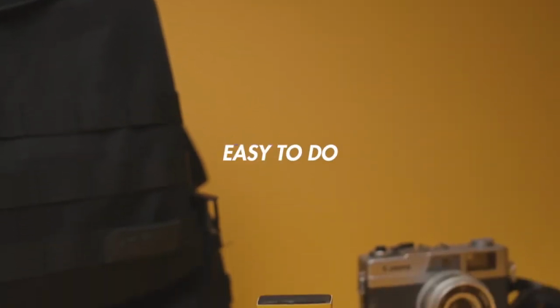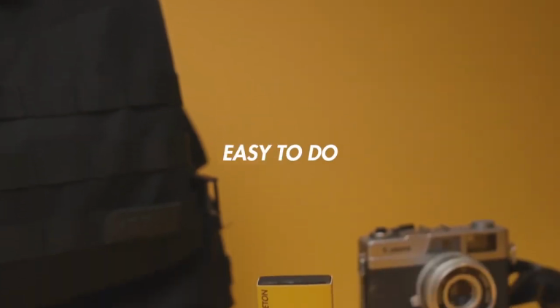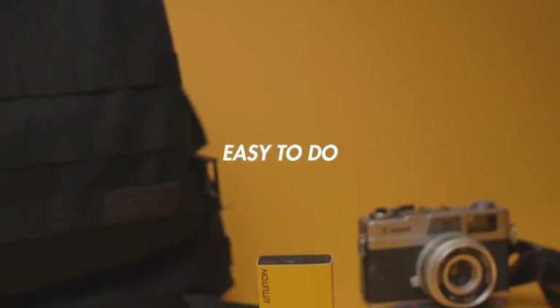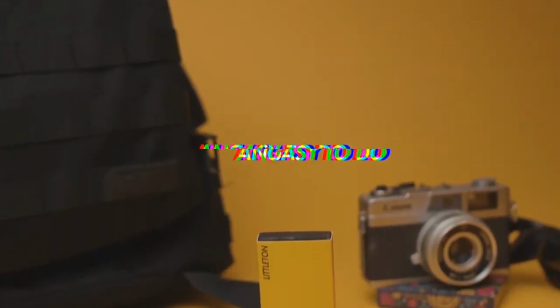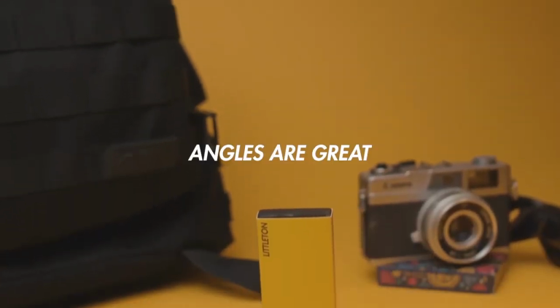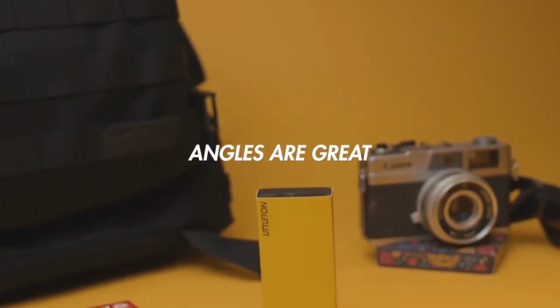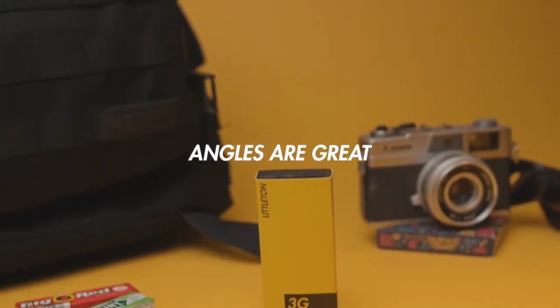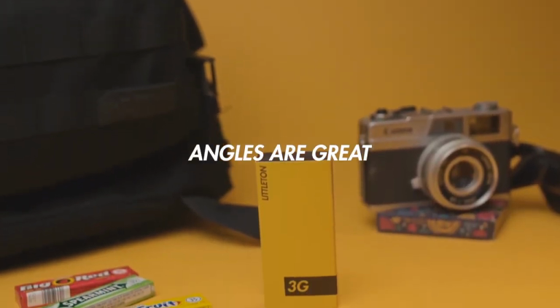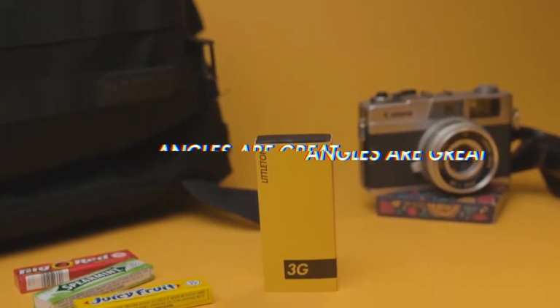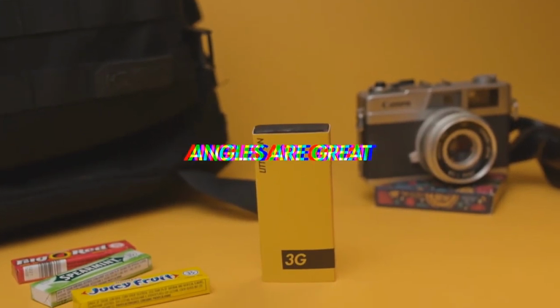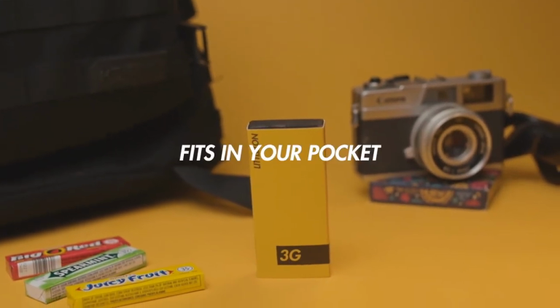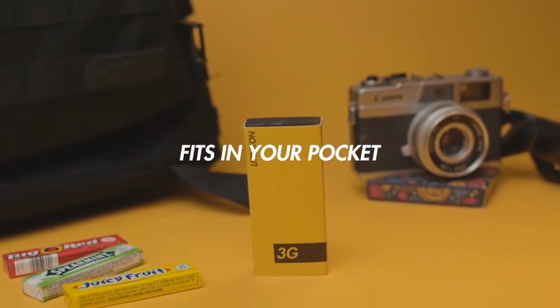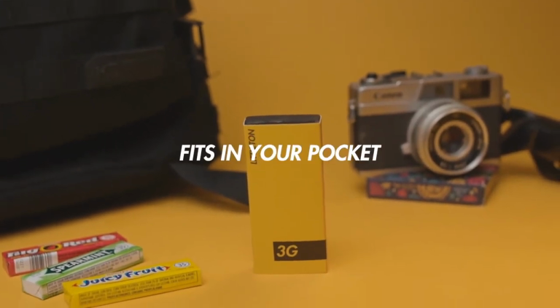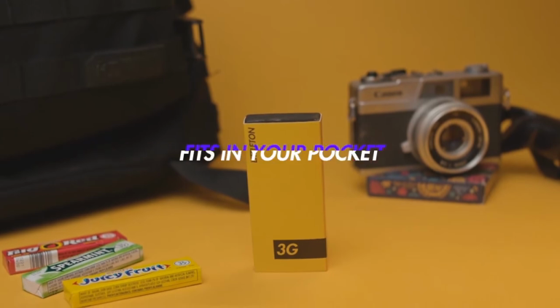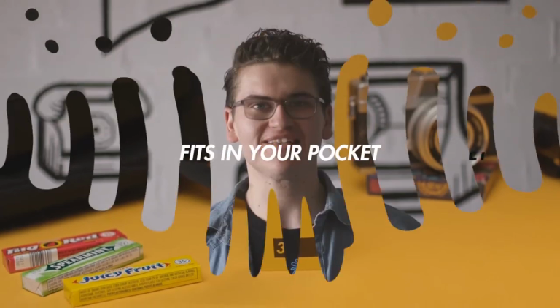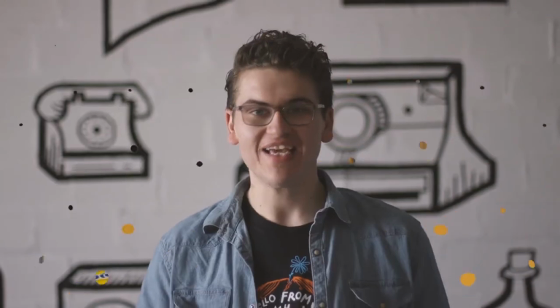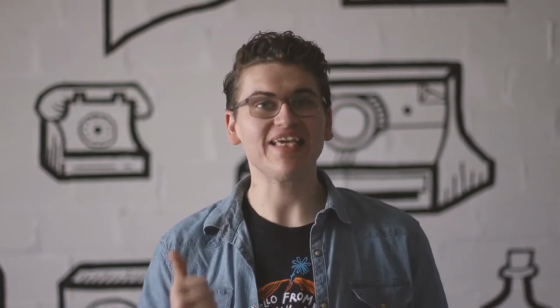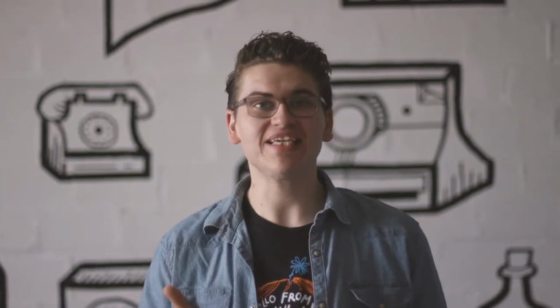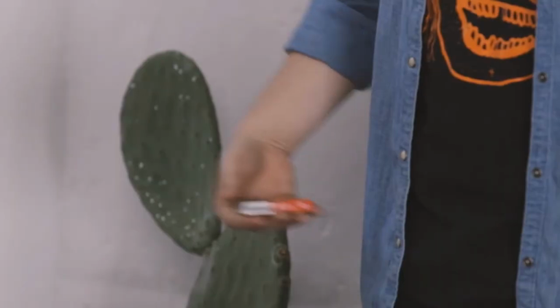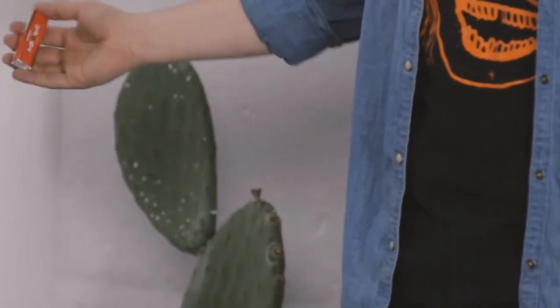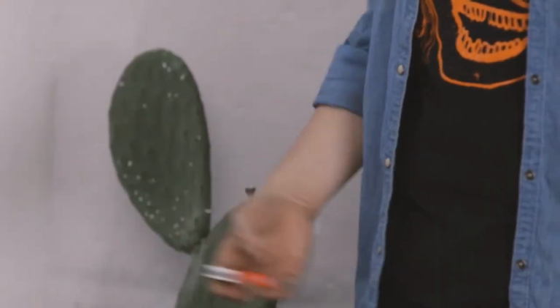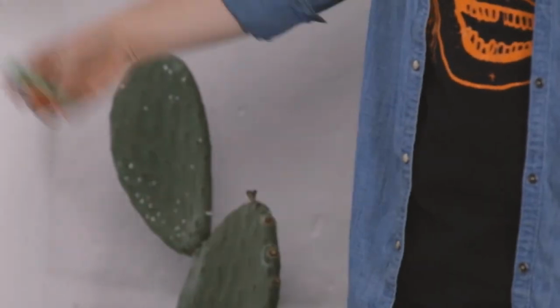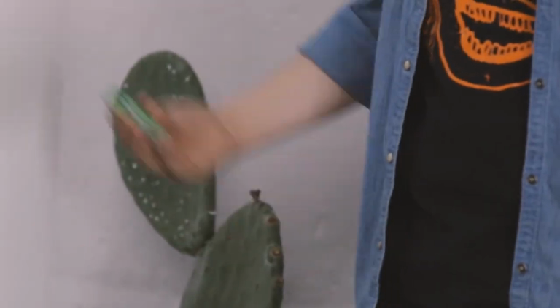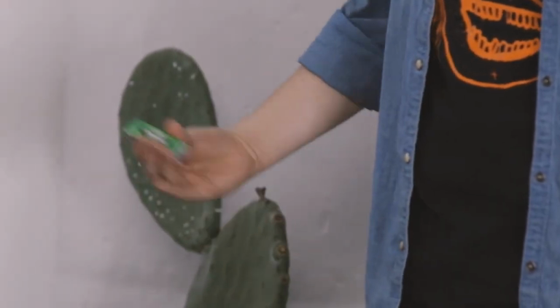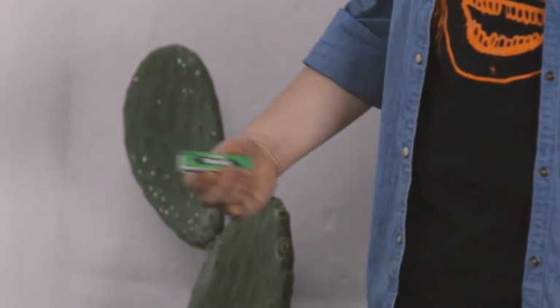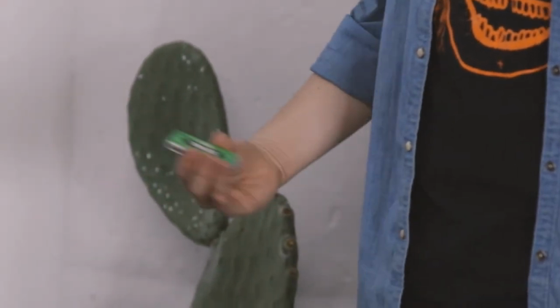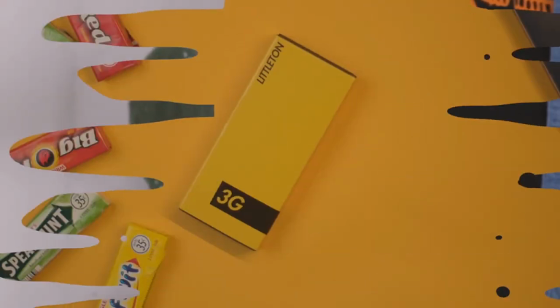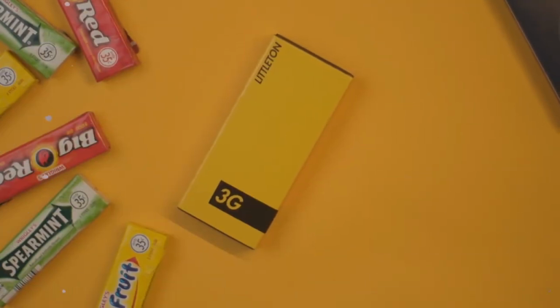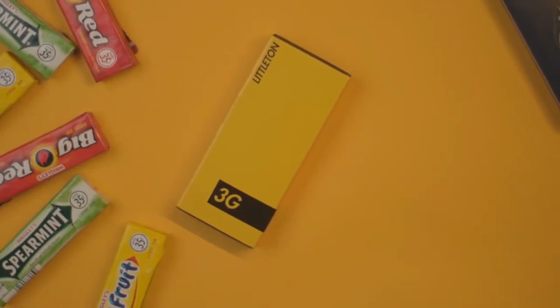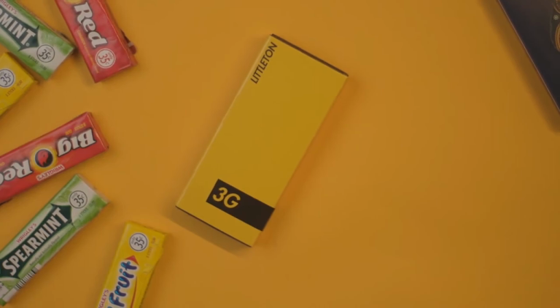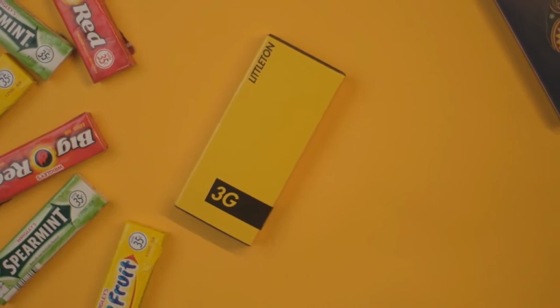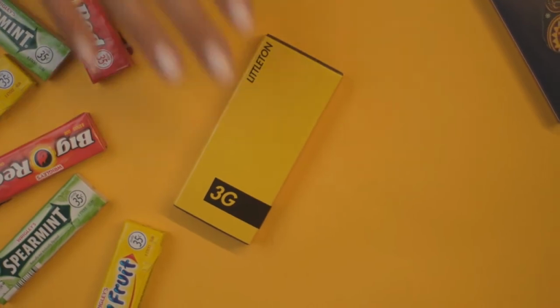I always carry 3G in my pocket. It's the perfect effect — it's easy, it's visual, and it's really fun to perform. Check out 3G today.